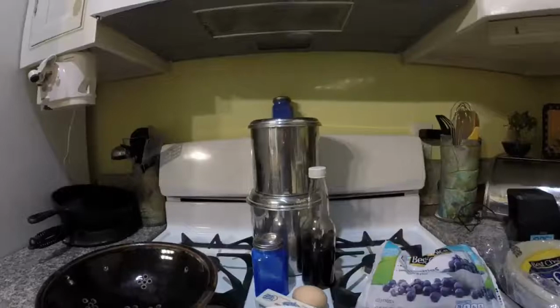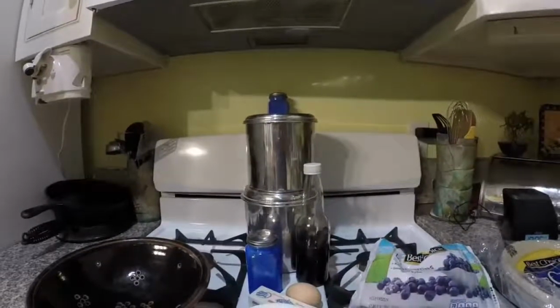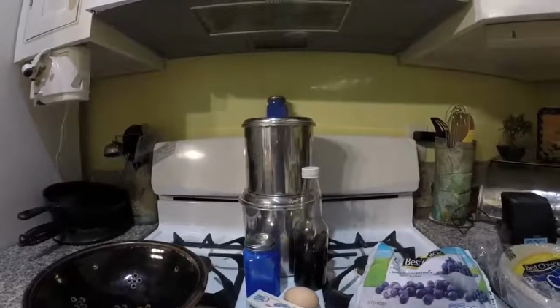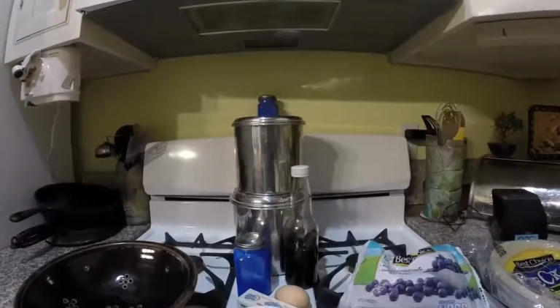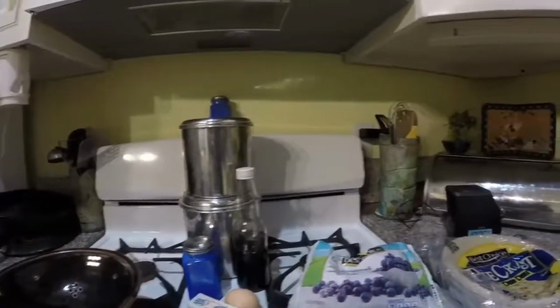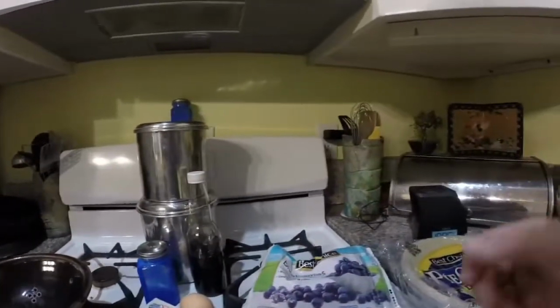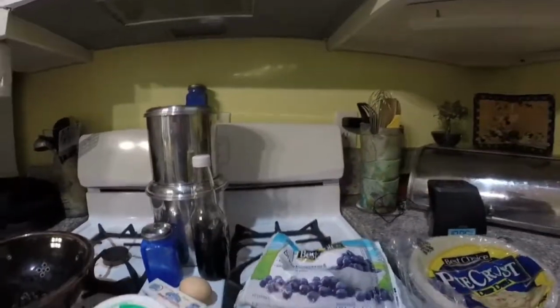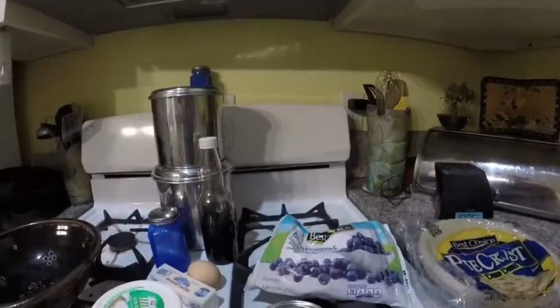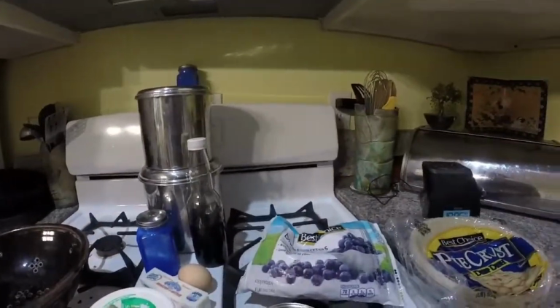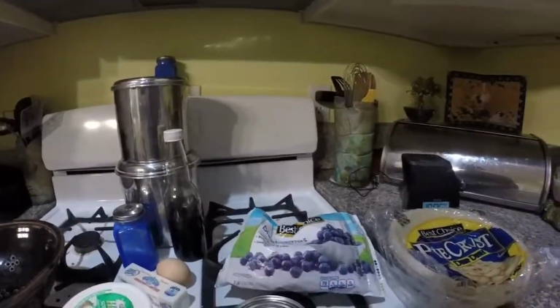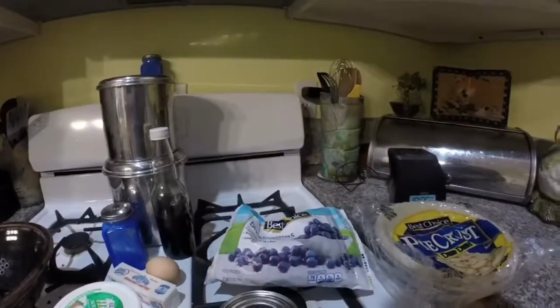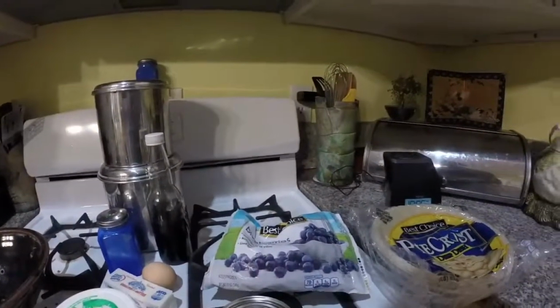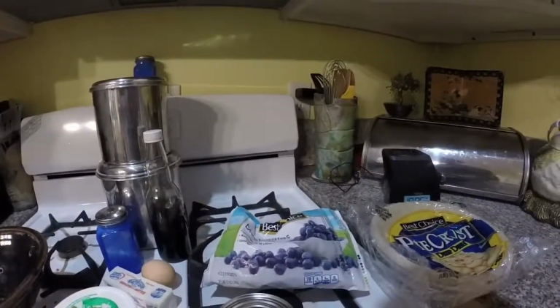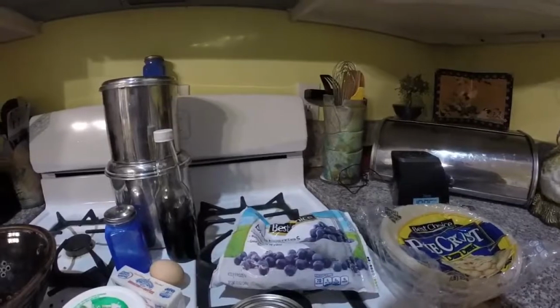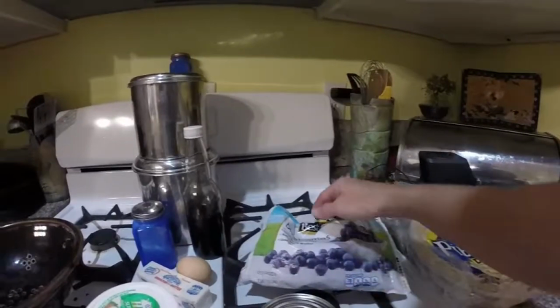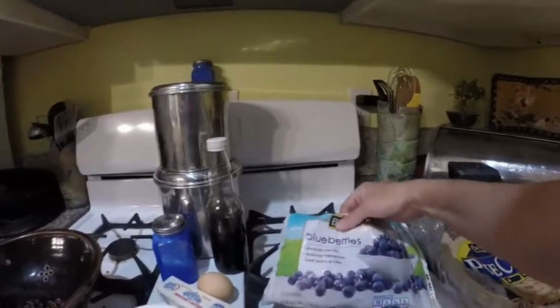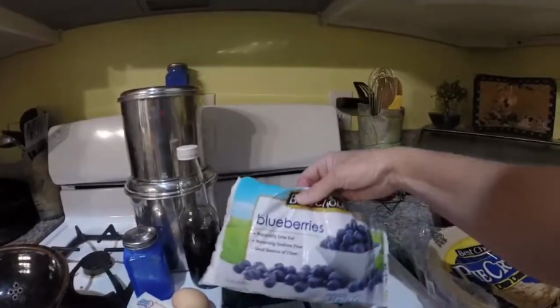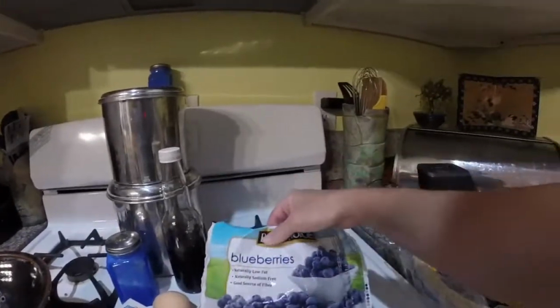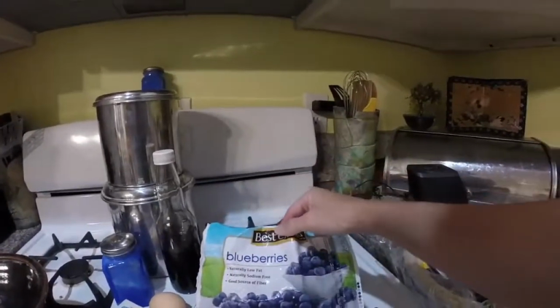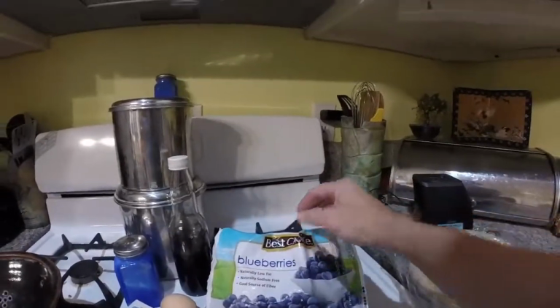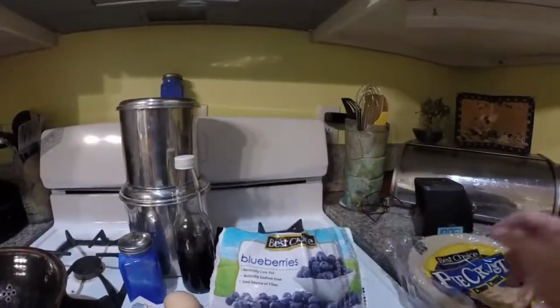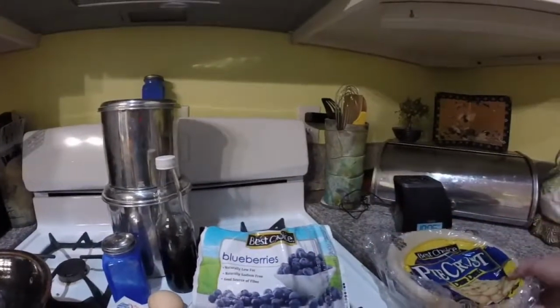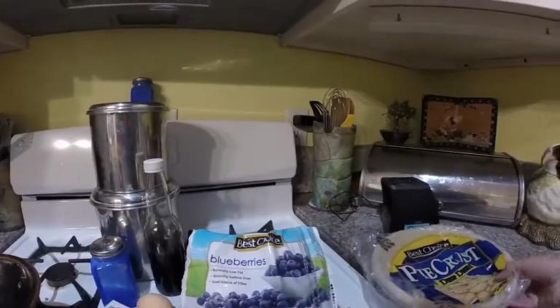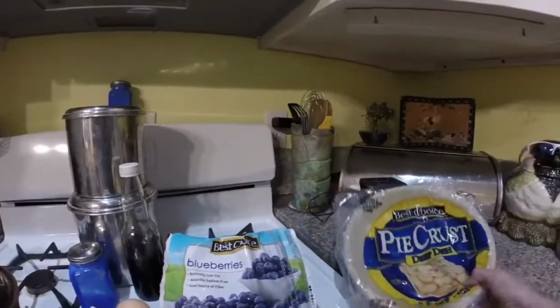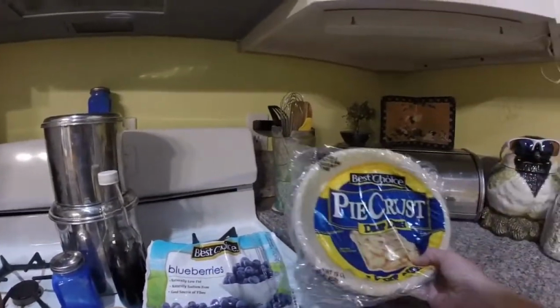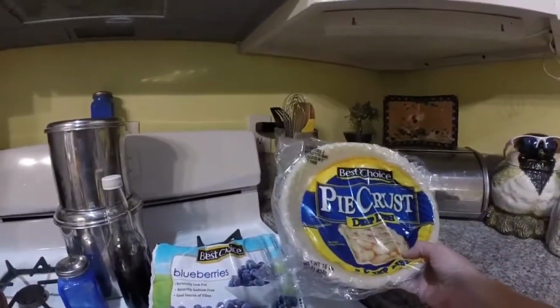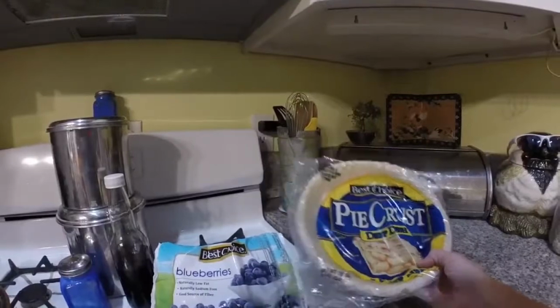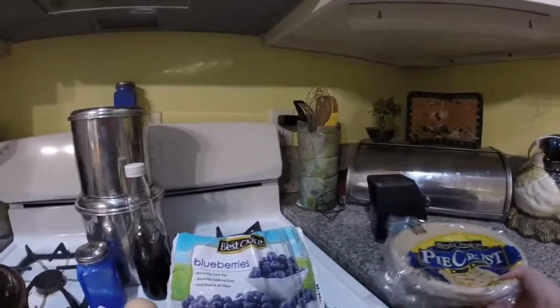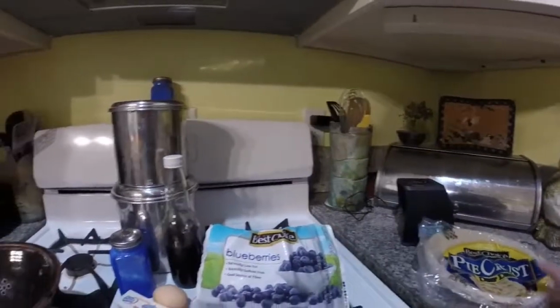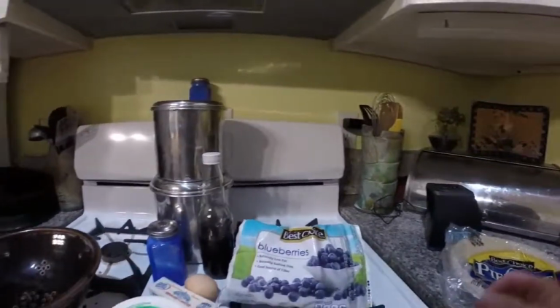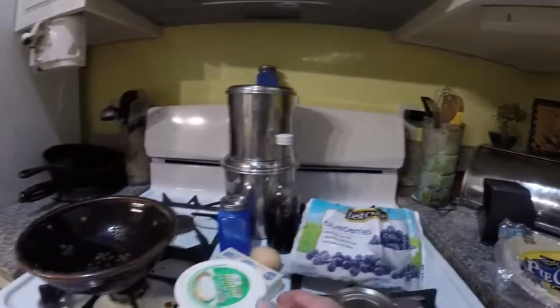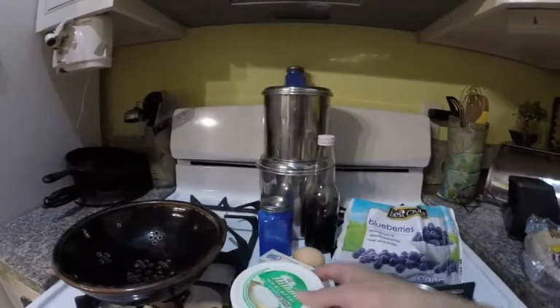Hey, welcome back to me being cheap. In this video I'm going to make a blueberry pie recipe that was featured in a YouTube channel that I watch. That YouTube channel is called The Fundamental Home.